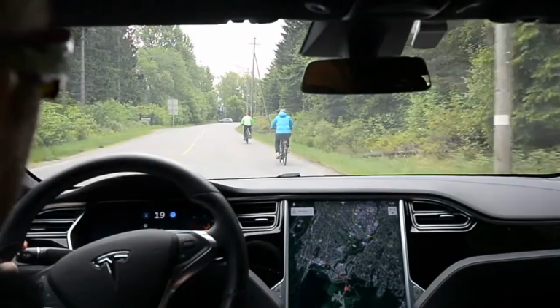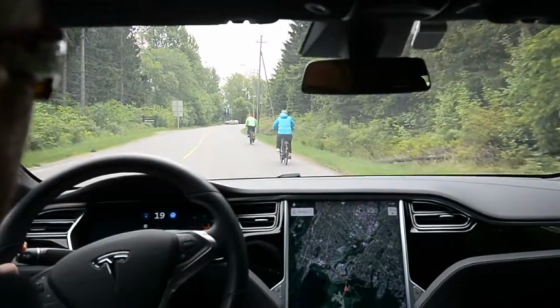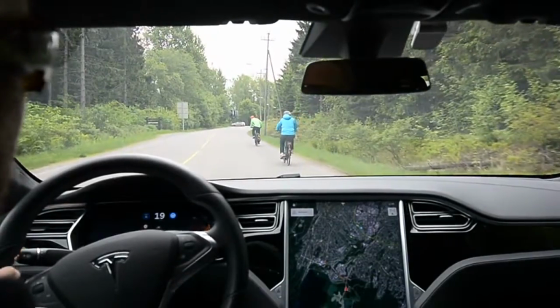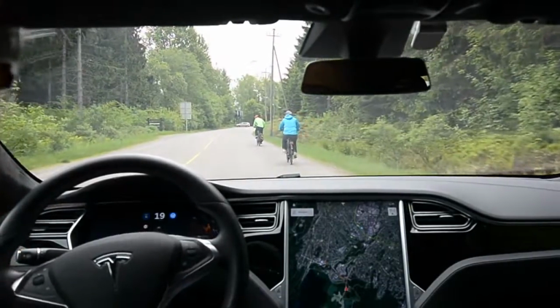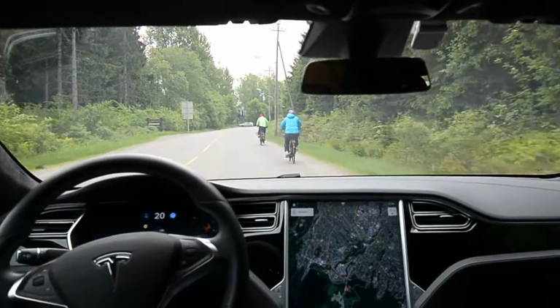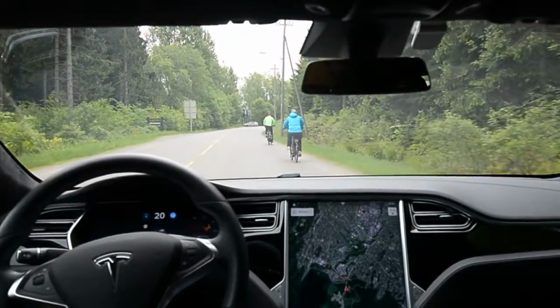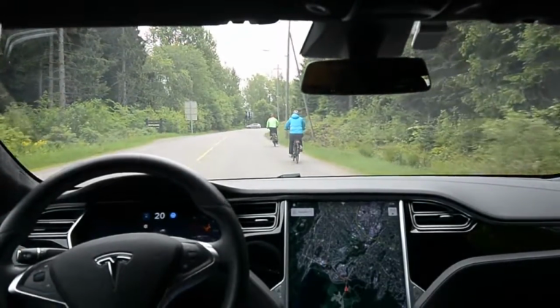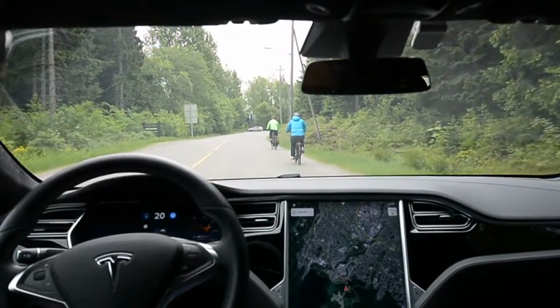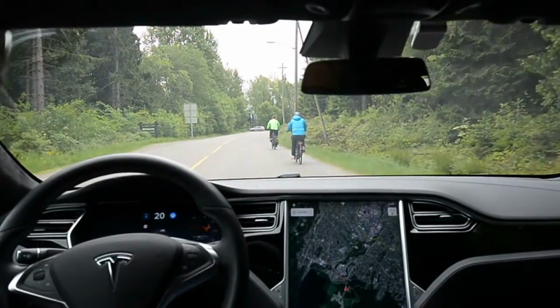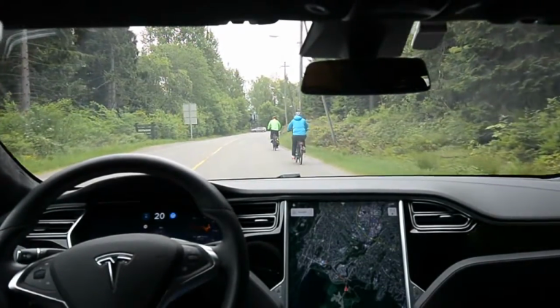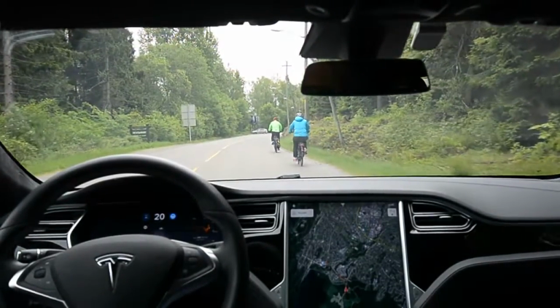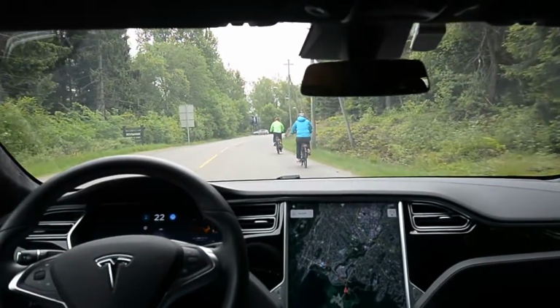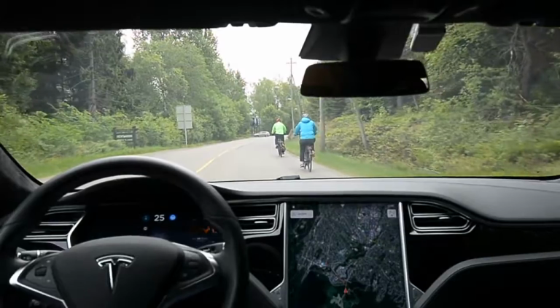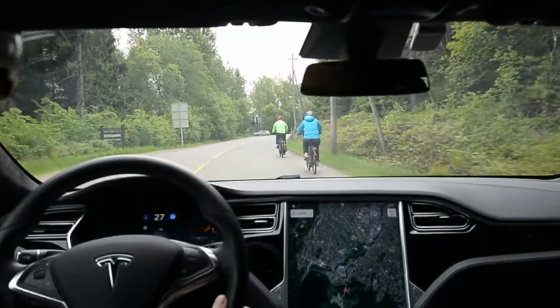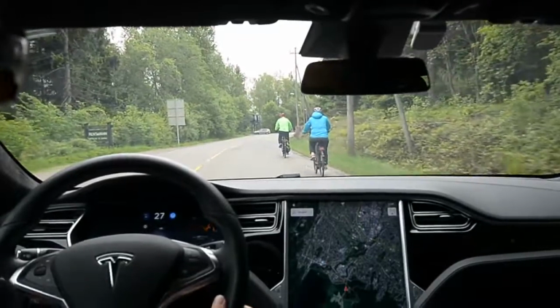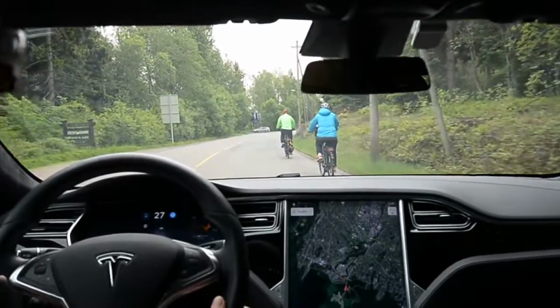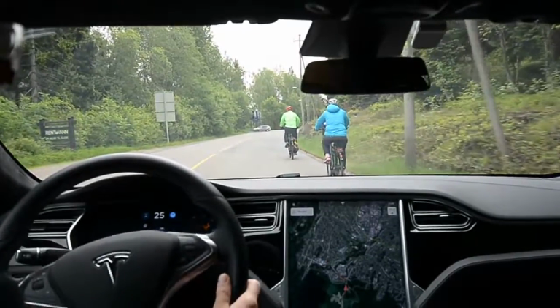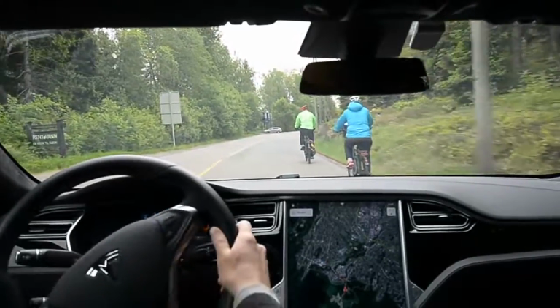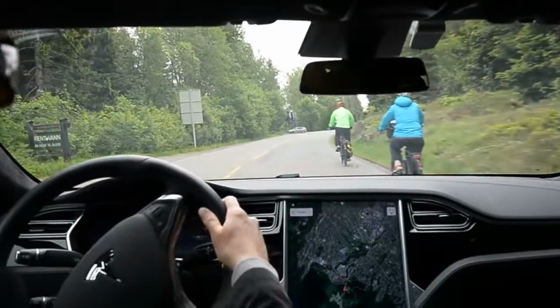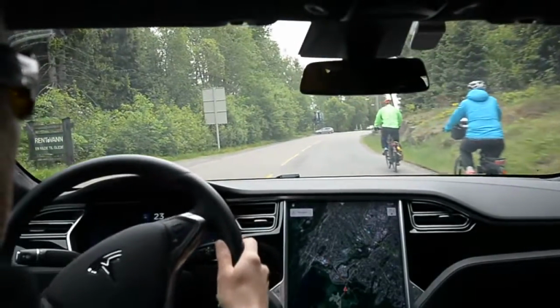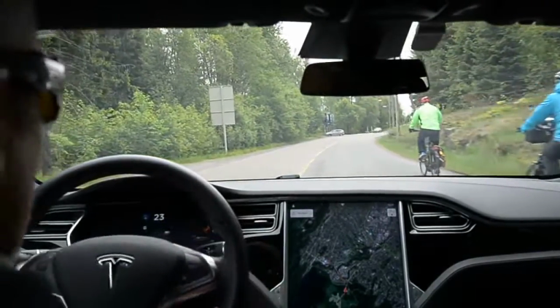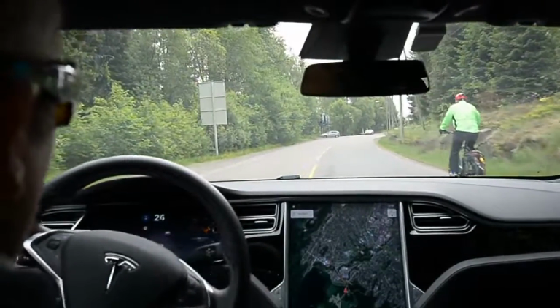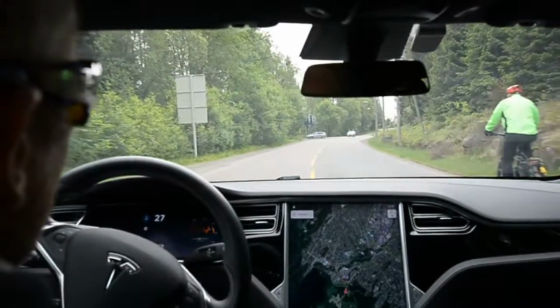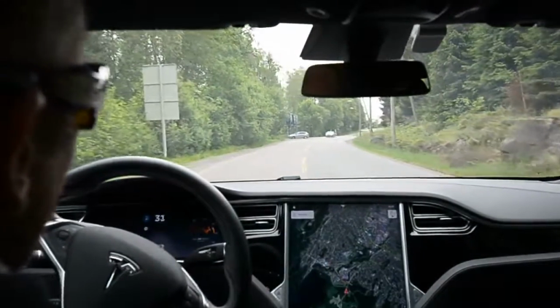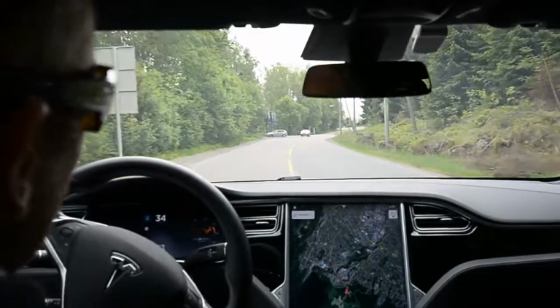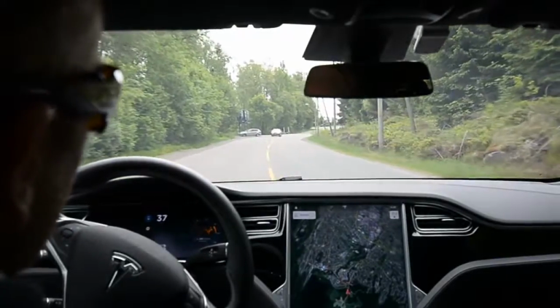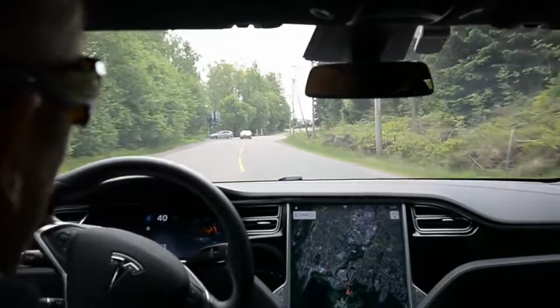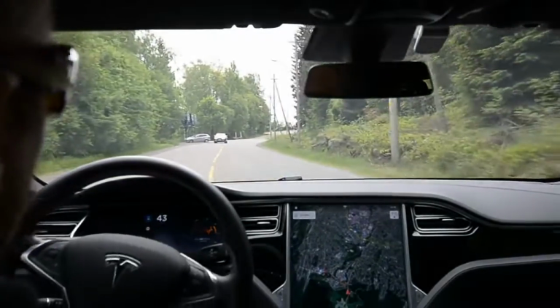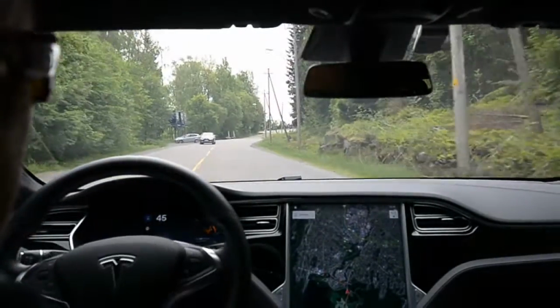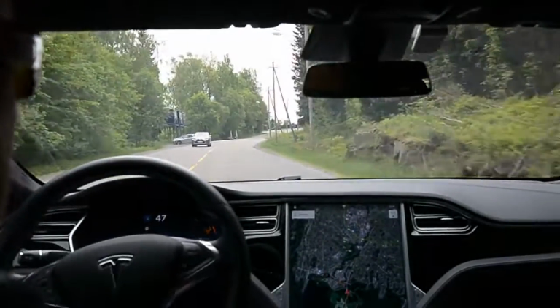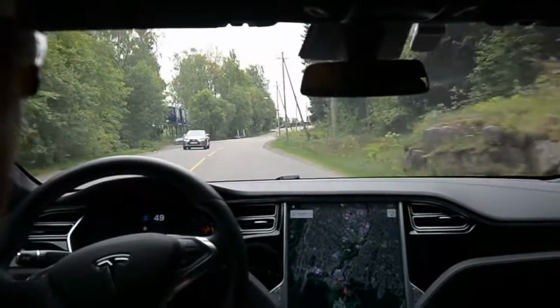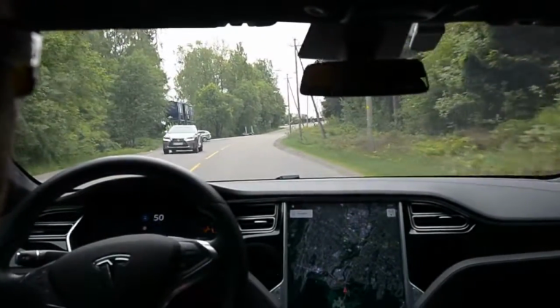You can see from the display that the other car is shown as a car which is on the line marker.